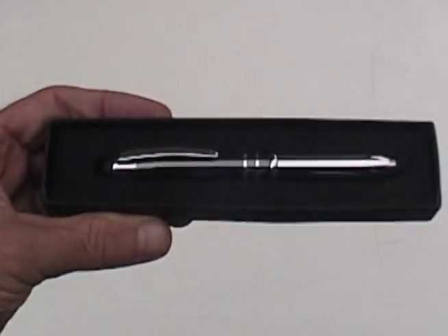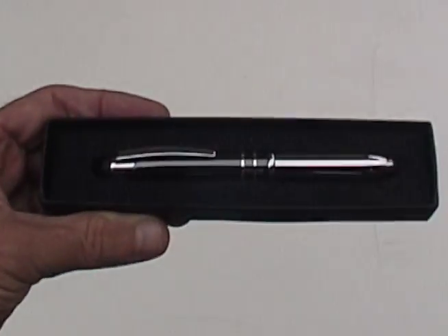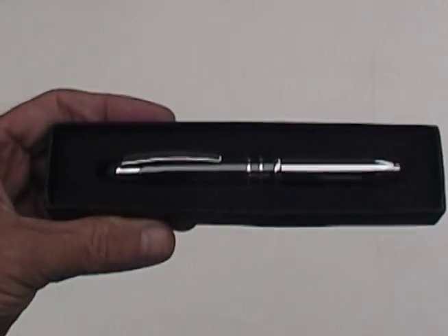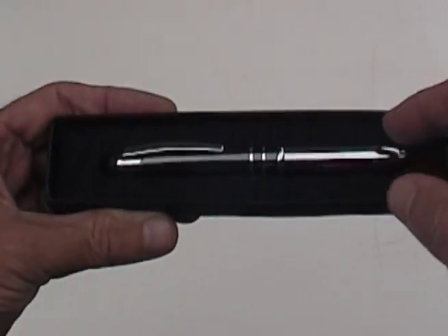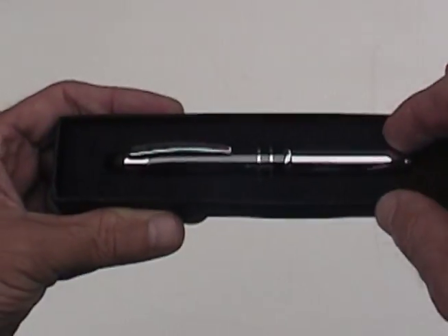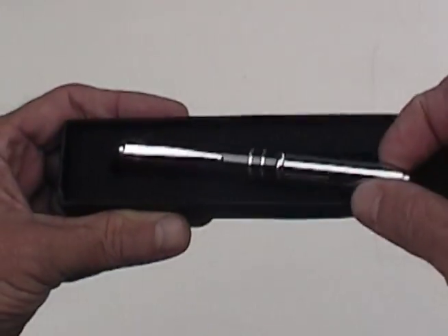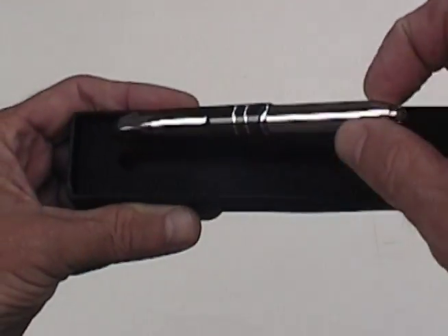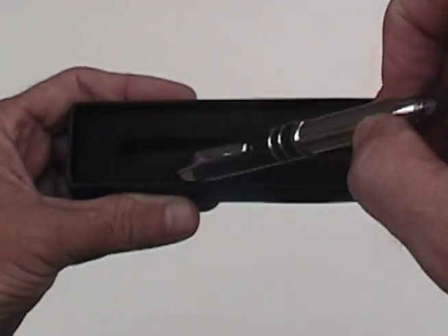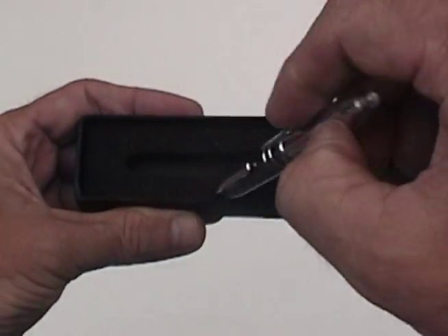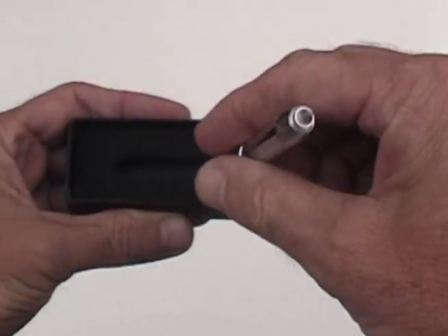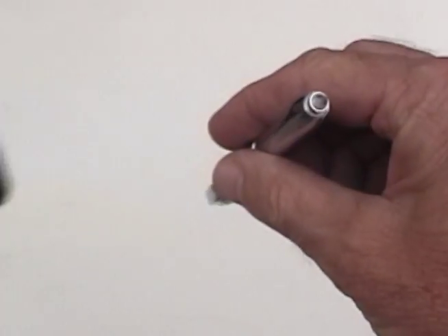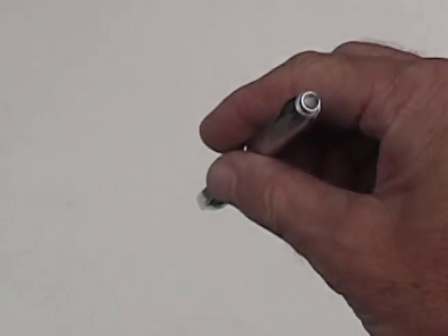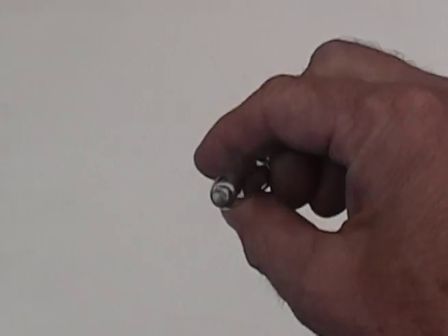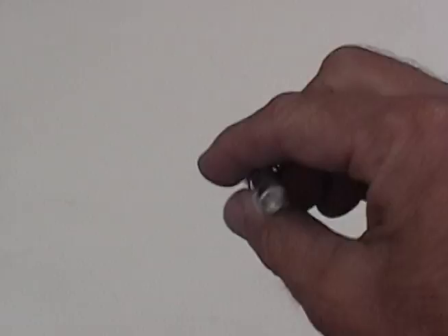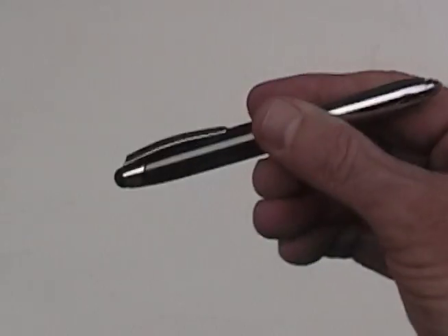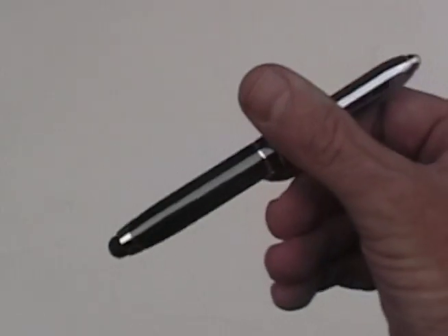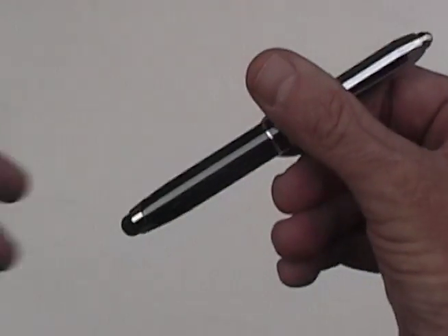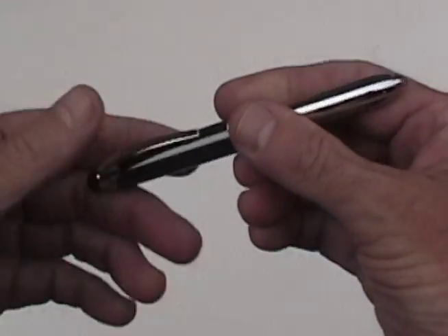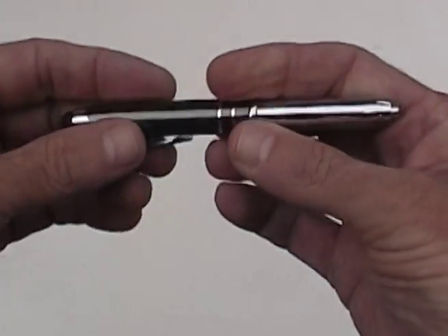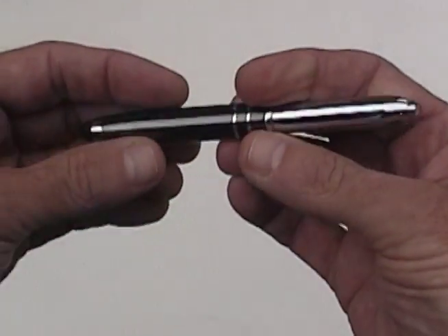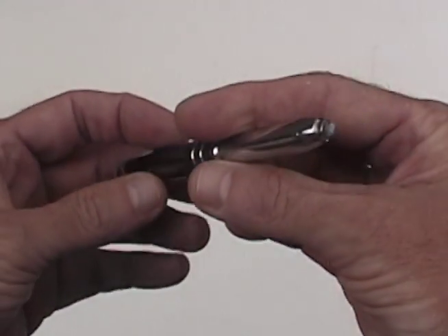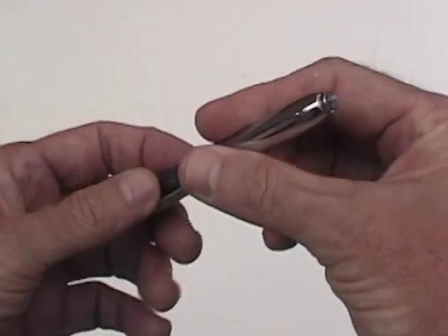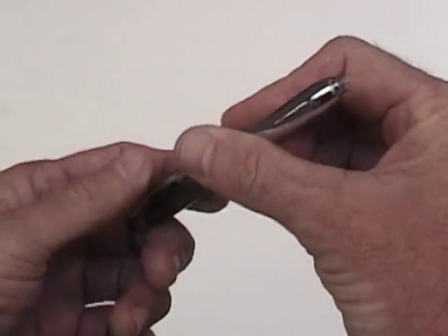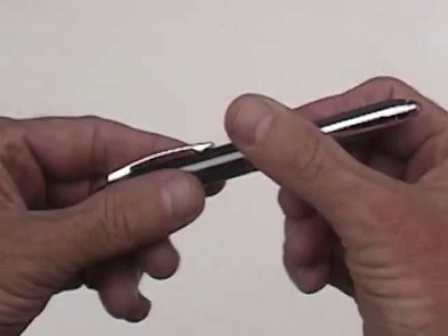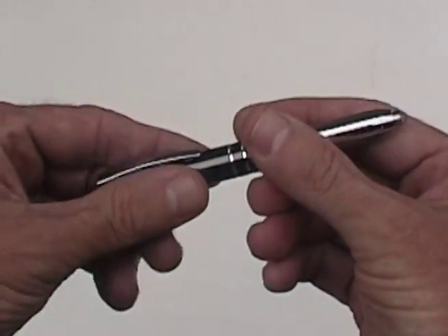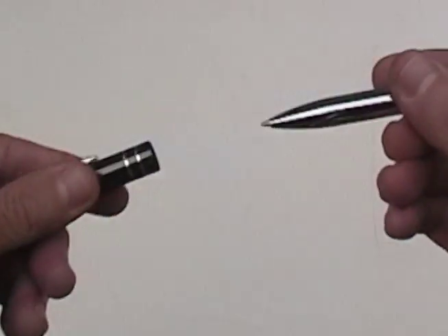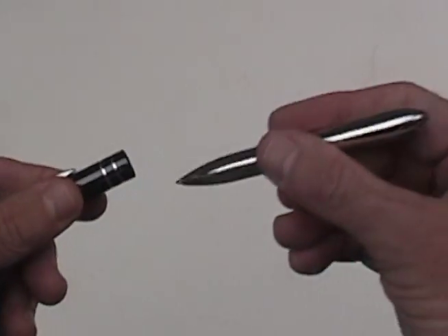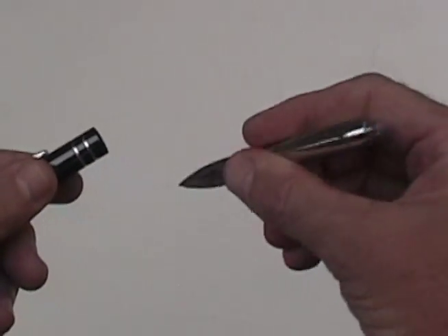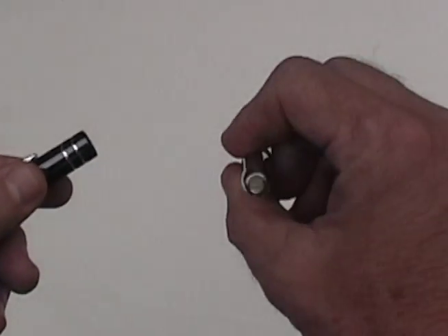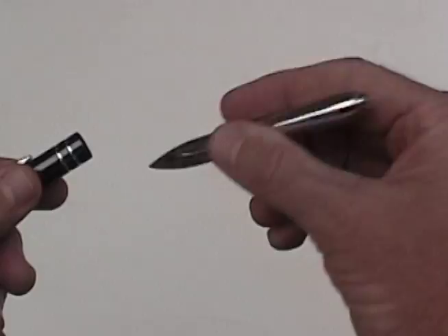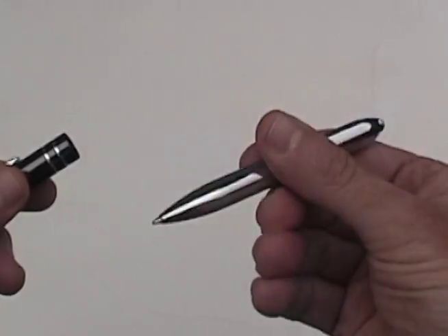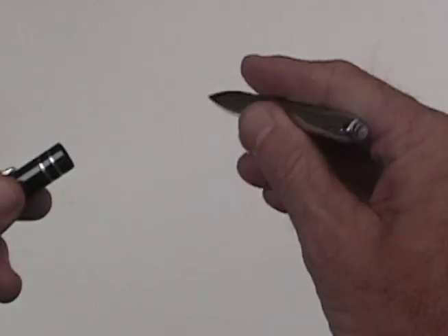This month we have a very cool item and ladies you are going to love this. It's a 3-in-1: it's a classy looking ballpoint pen, it's a flashlight, and it's a smartphone assistant.